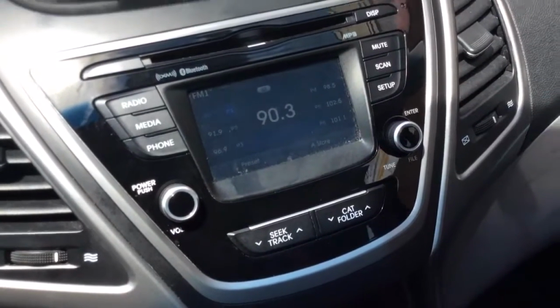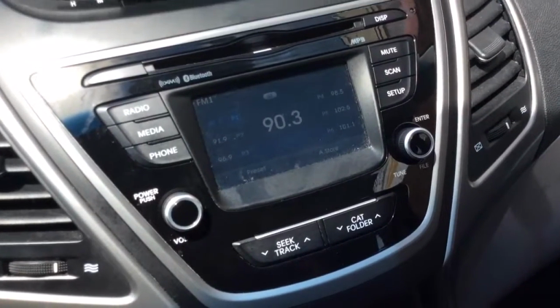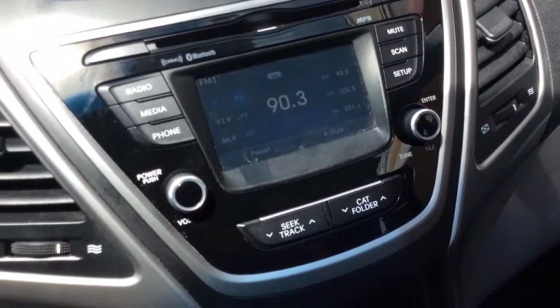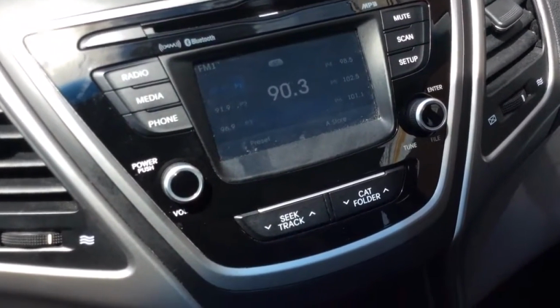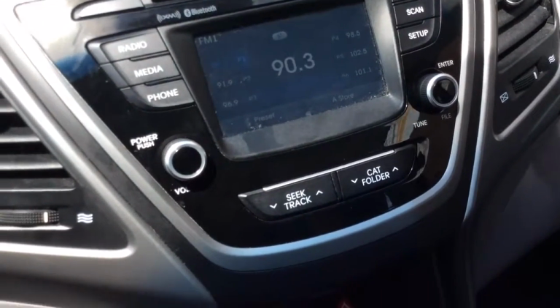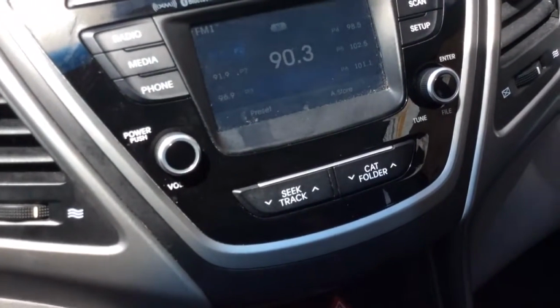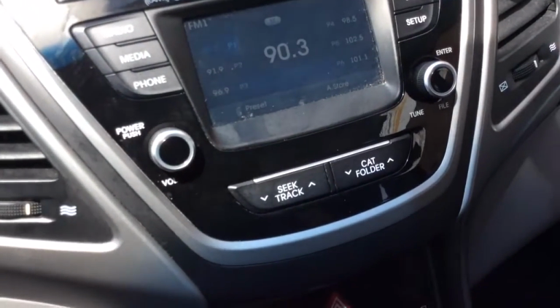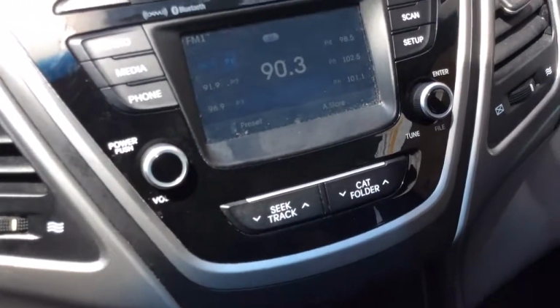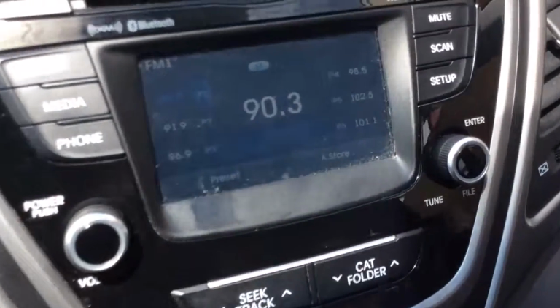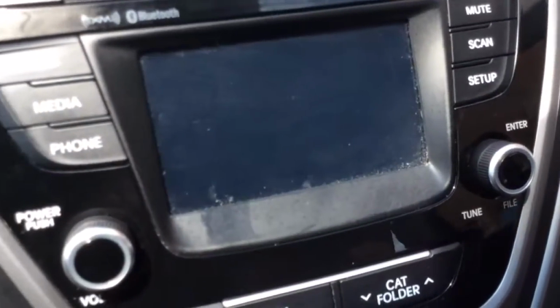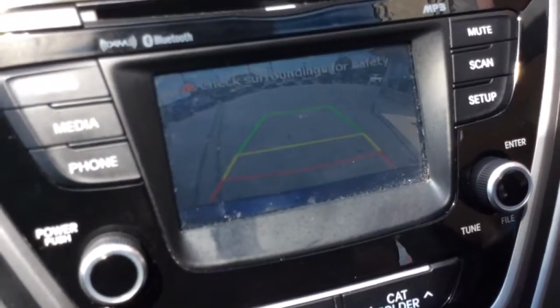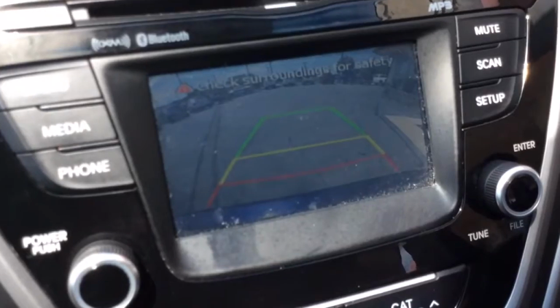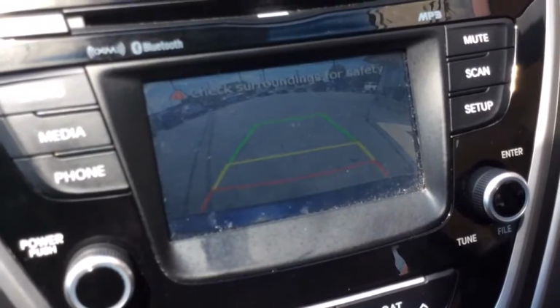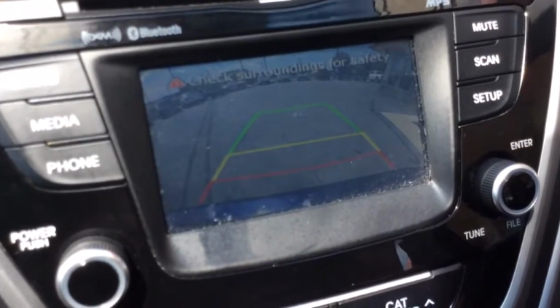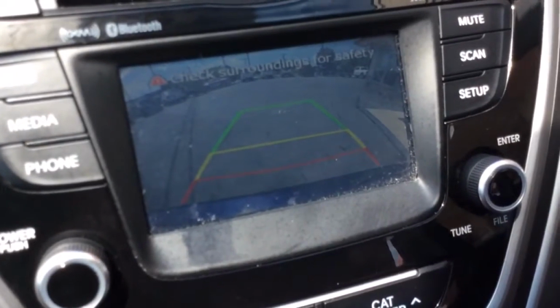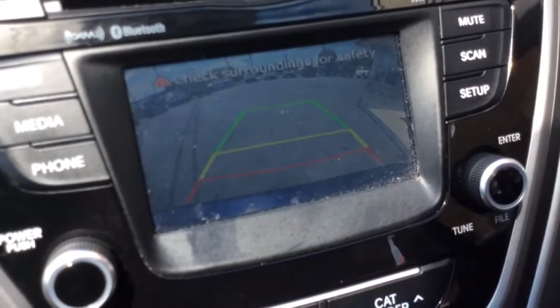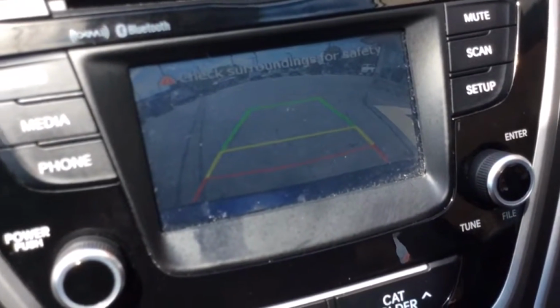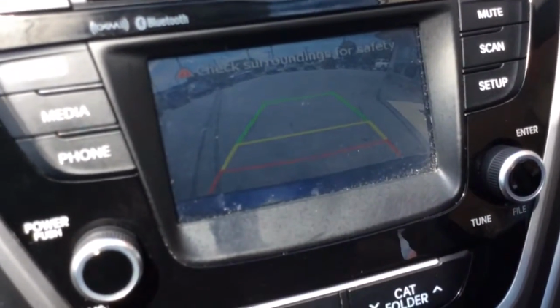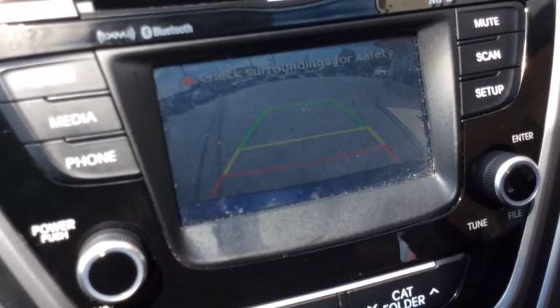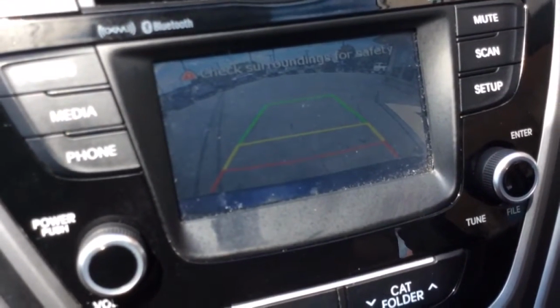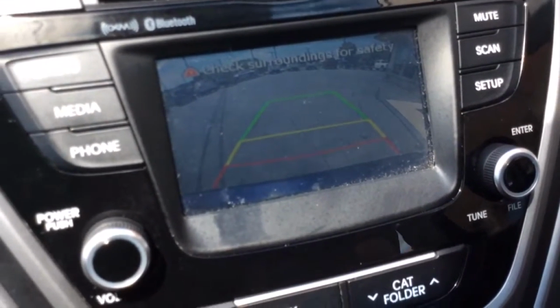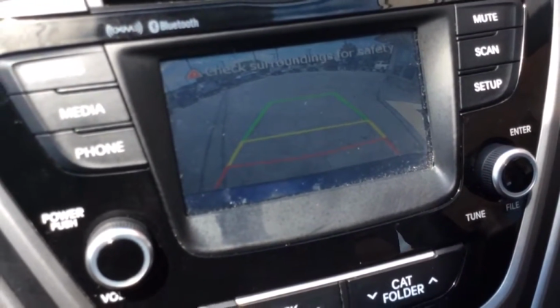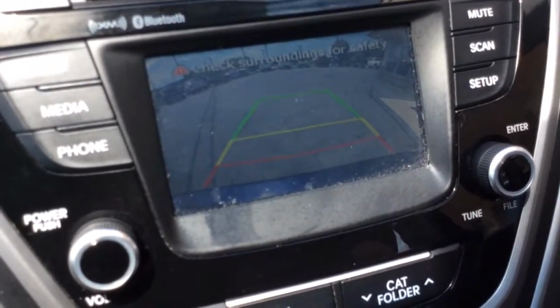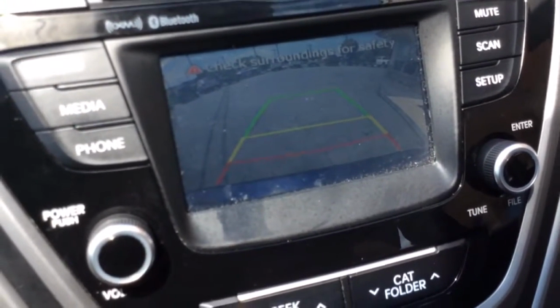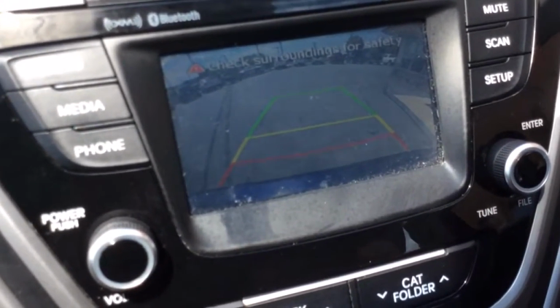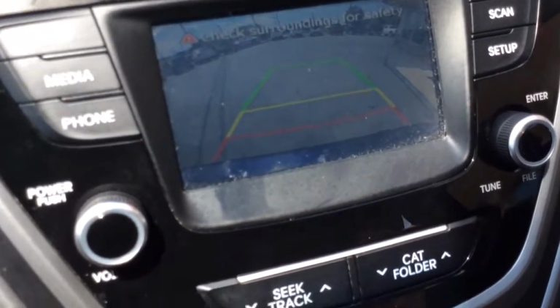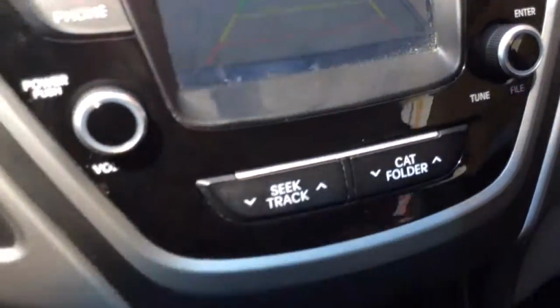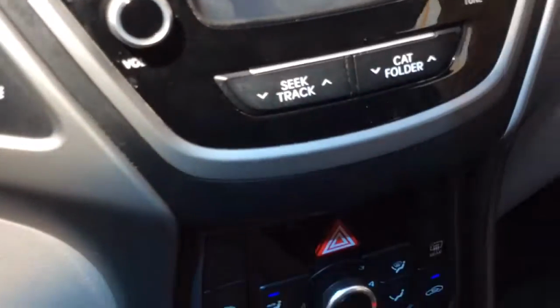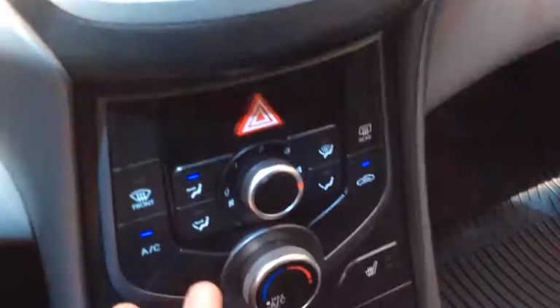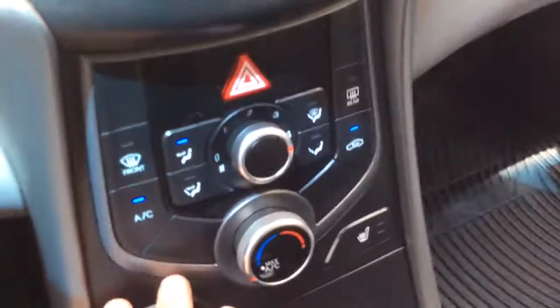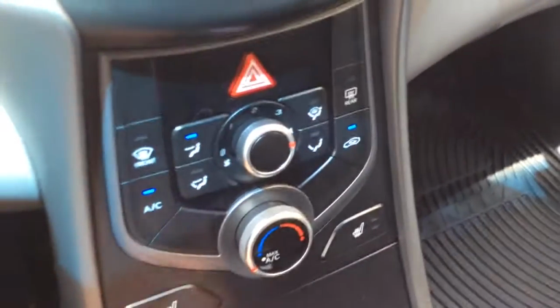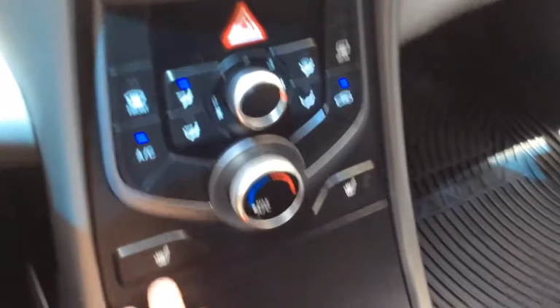Also, when I pull the car into reverse, the feature is the reverse camera — you can see it there with the guidelines and everything. Really nice add-on safety feature that people really like.